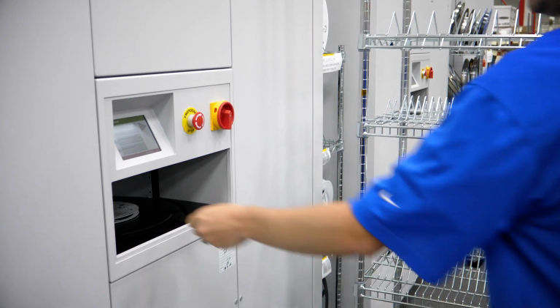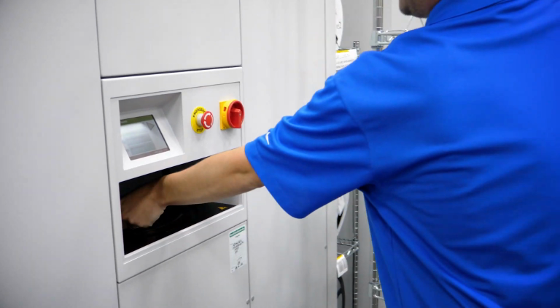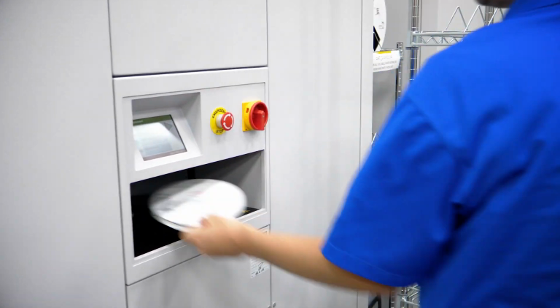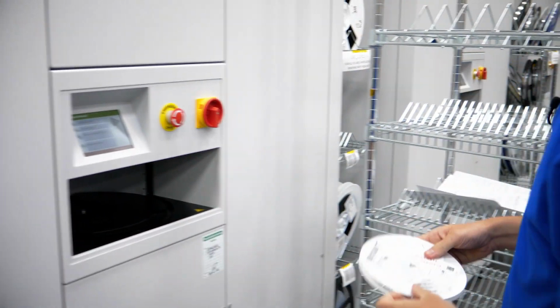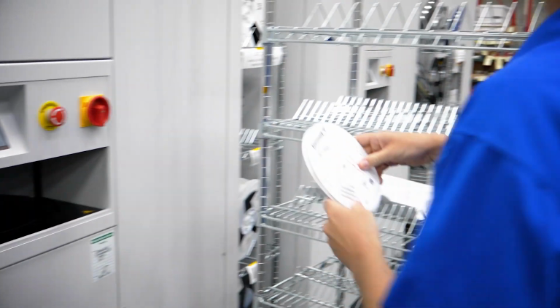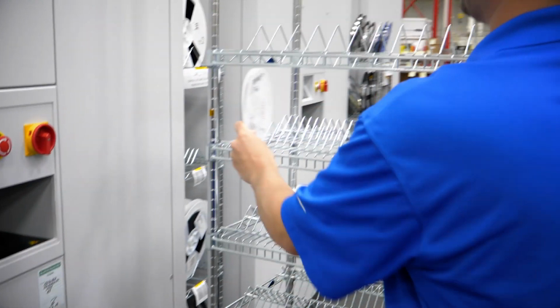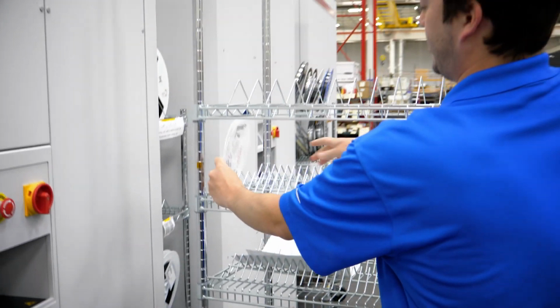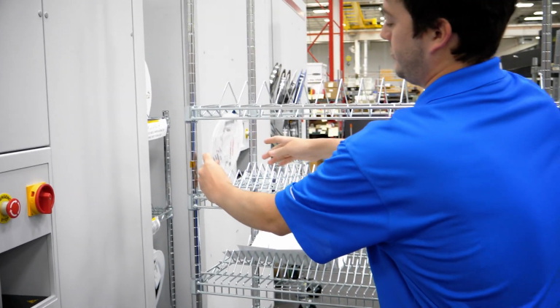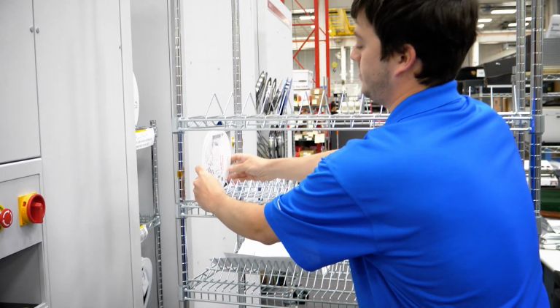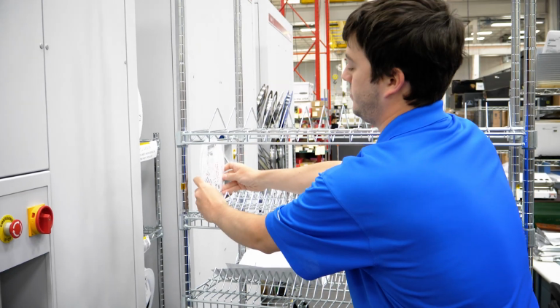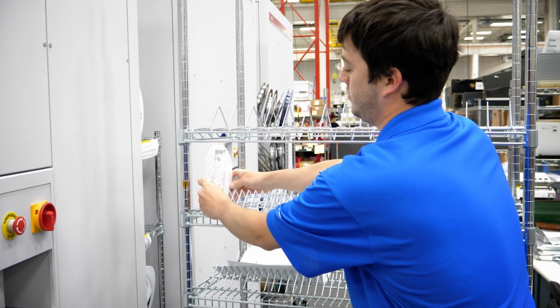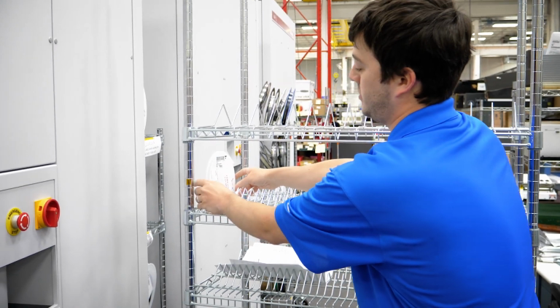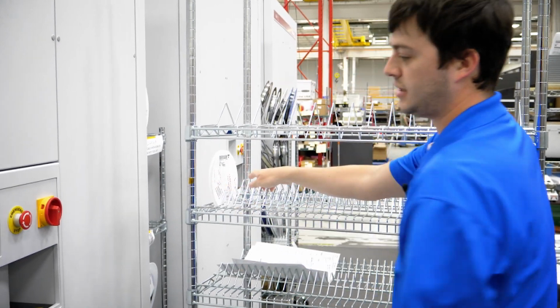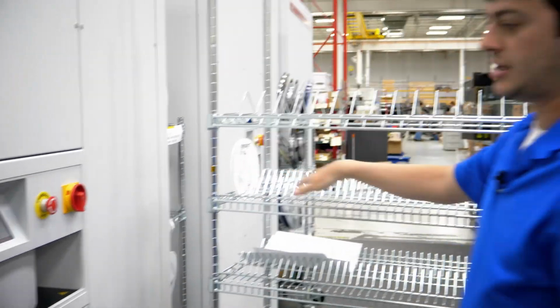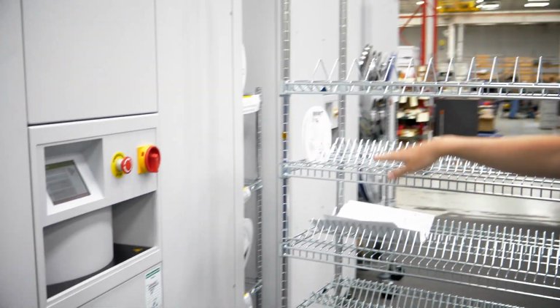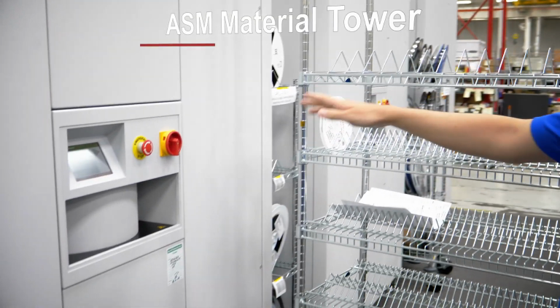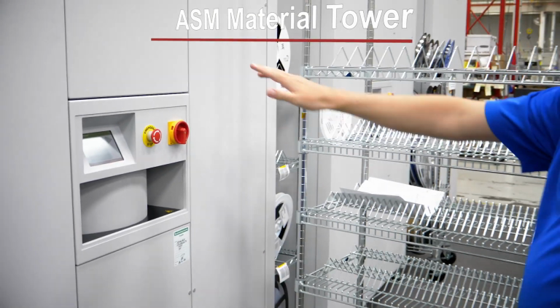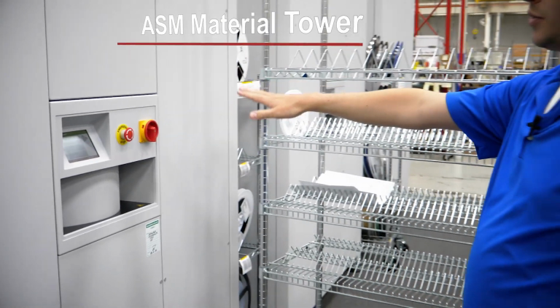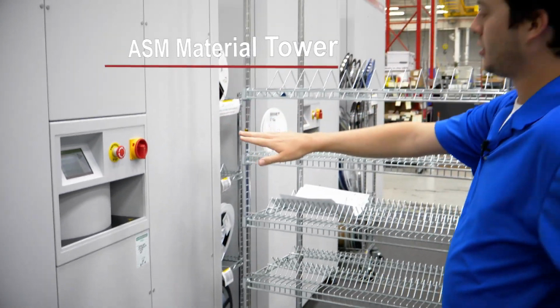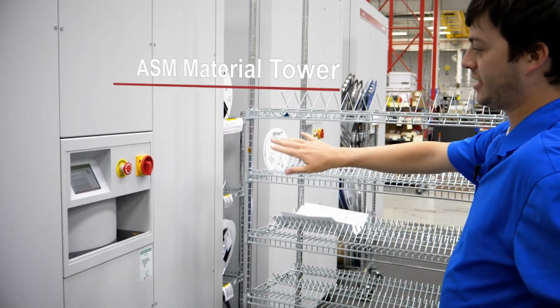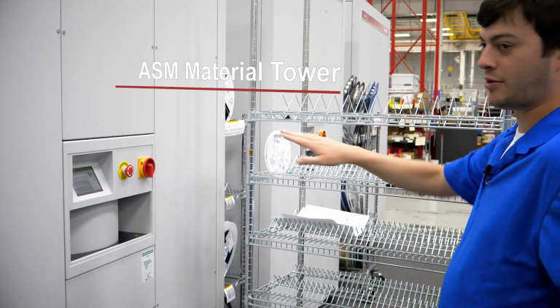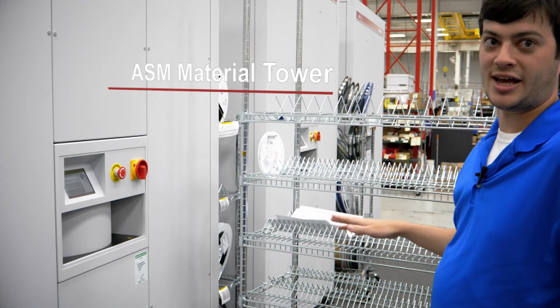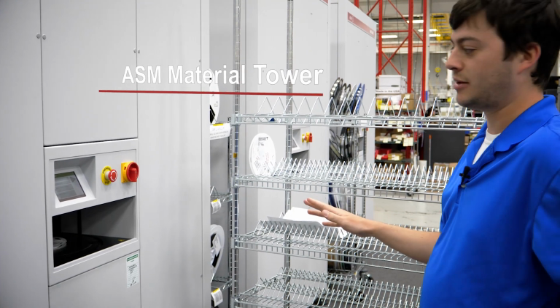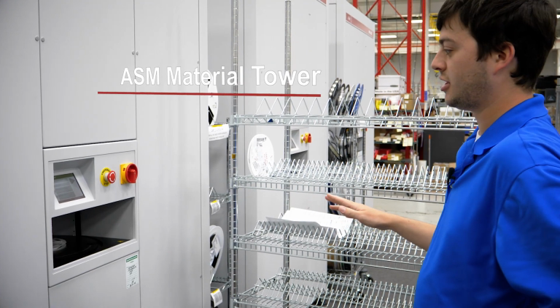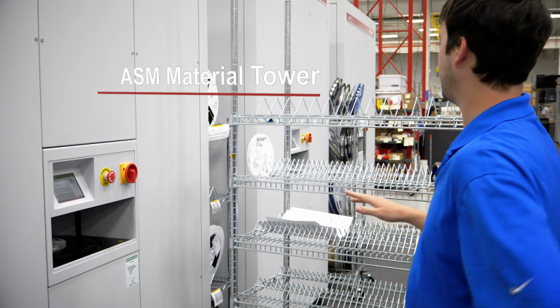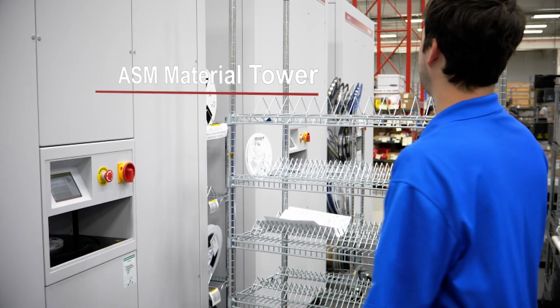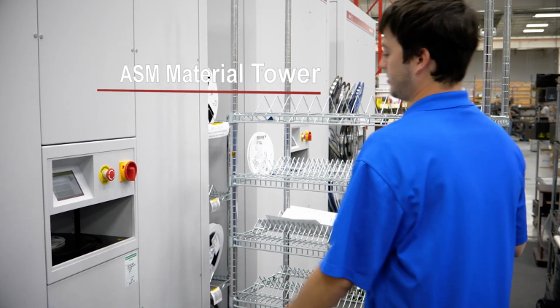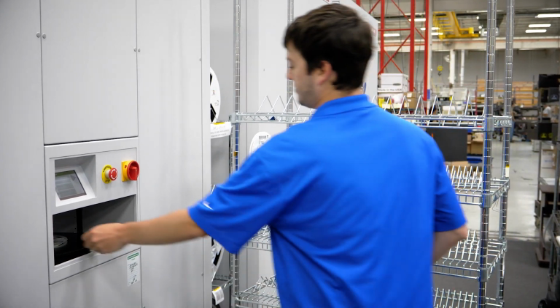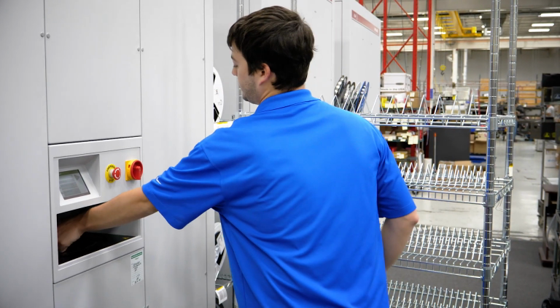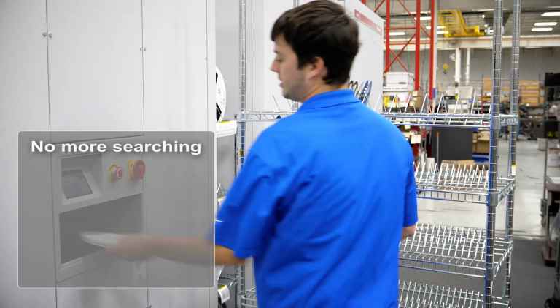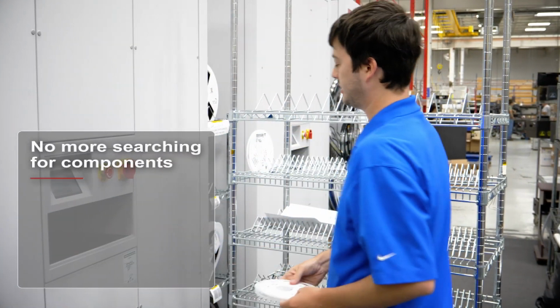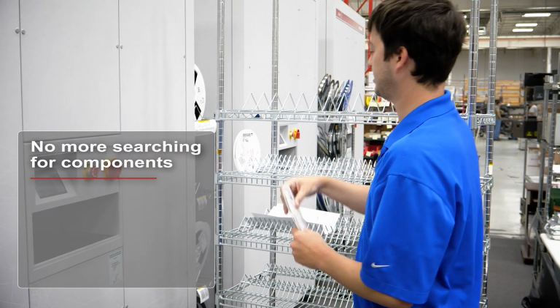Components are supplied track by track from left to right in optimized sequence based on the simulated setup by C-Place Pro. The towers will pull all the parts out in the order set up on the tables. No more searching for the correct component.